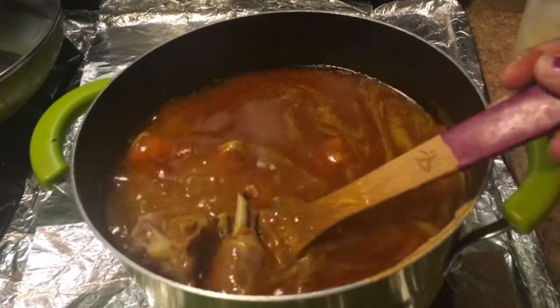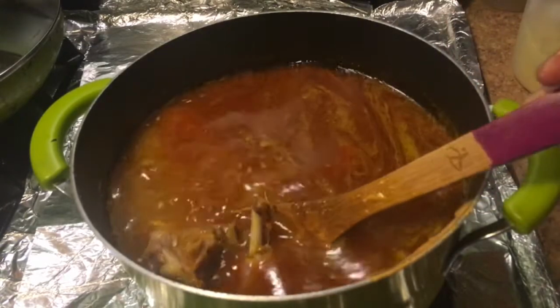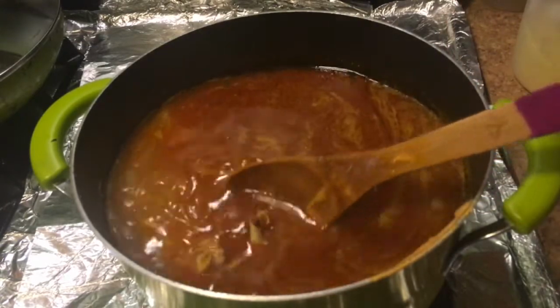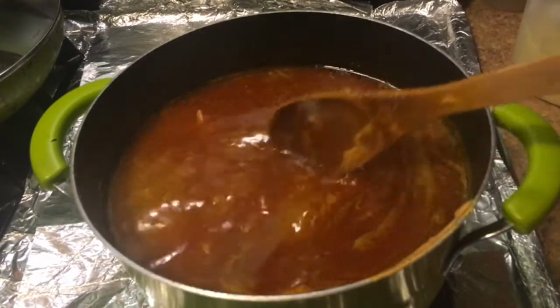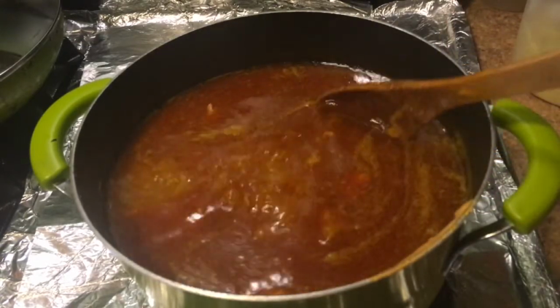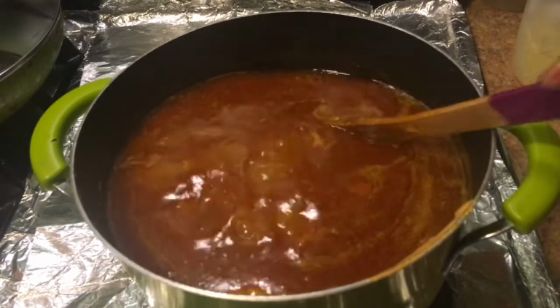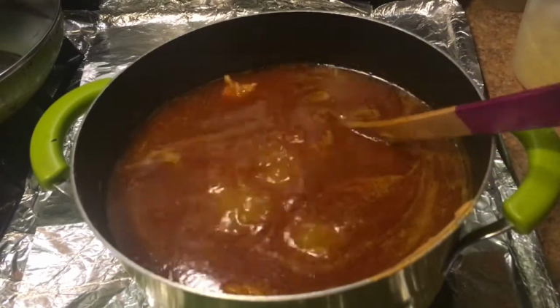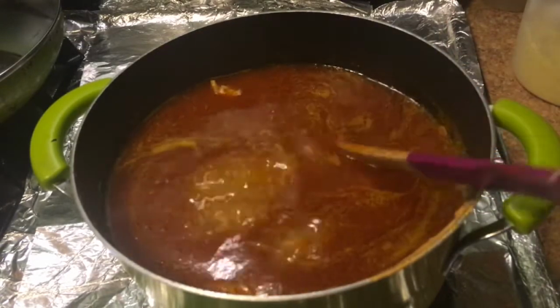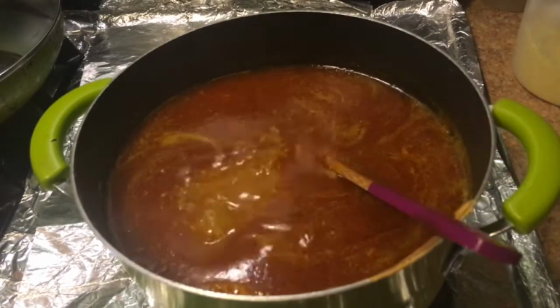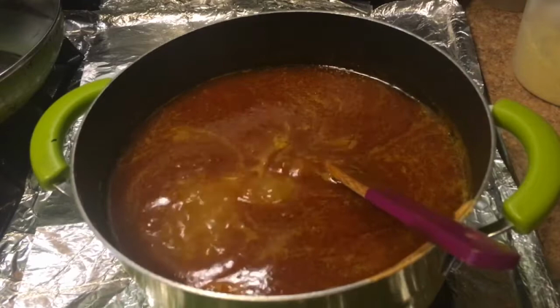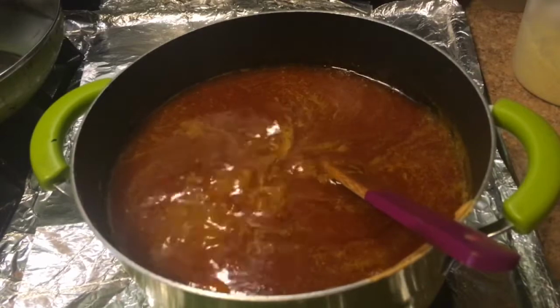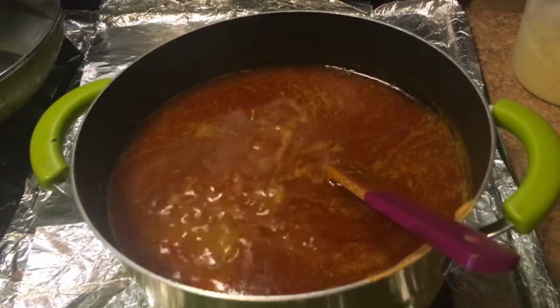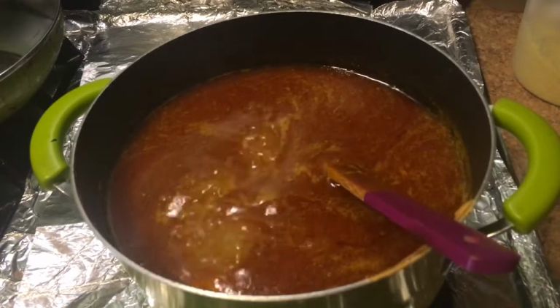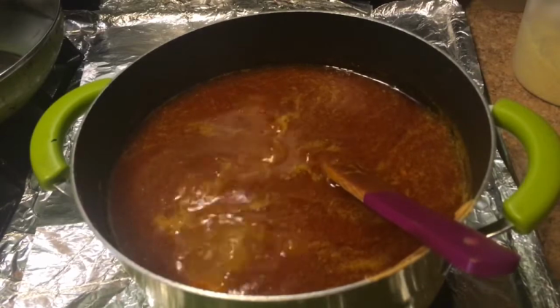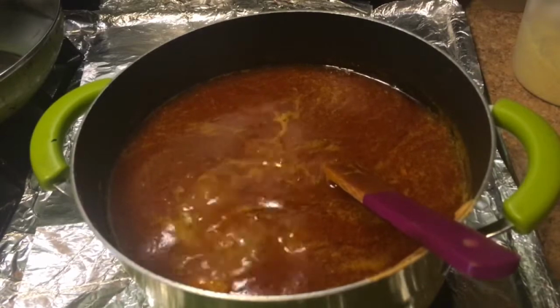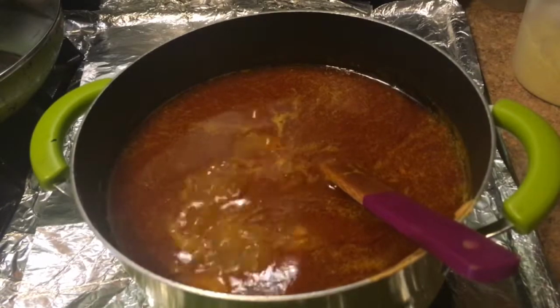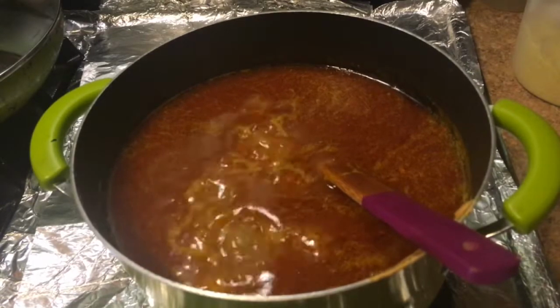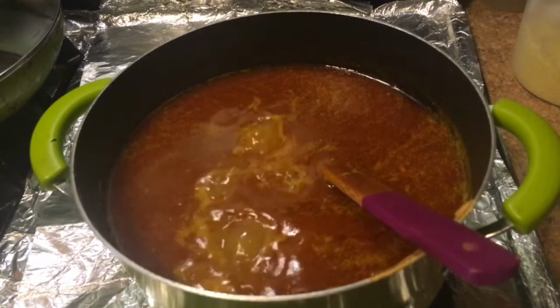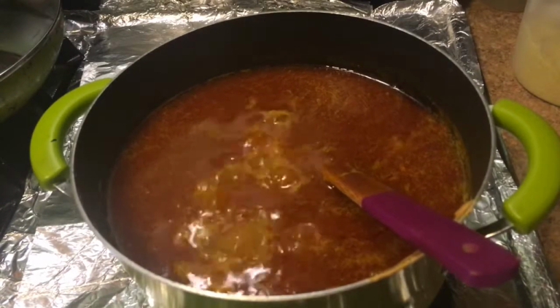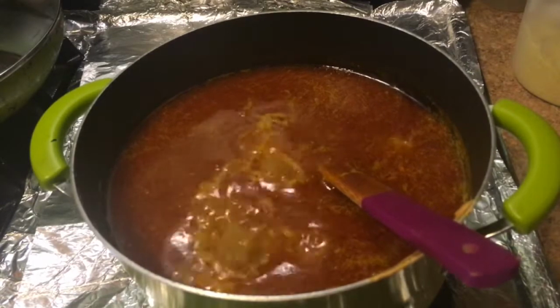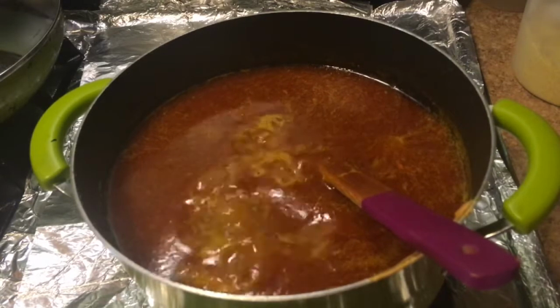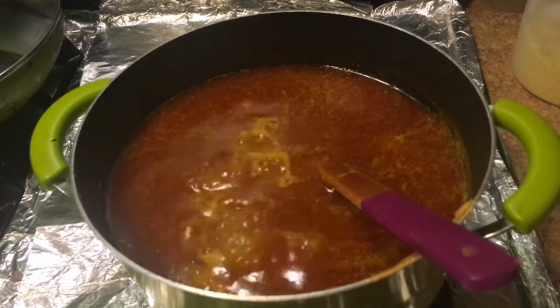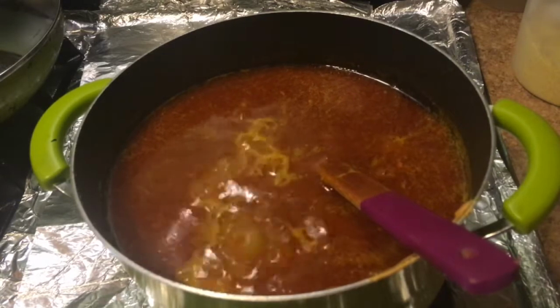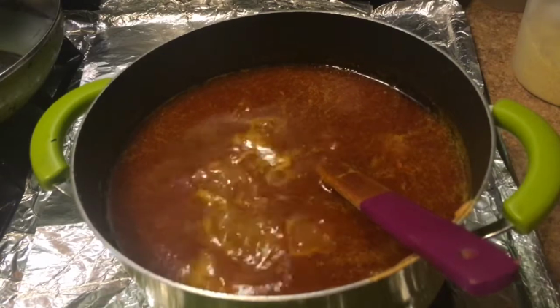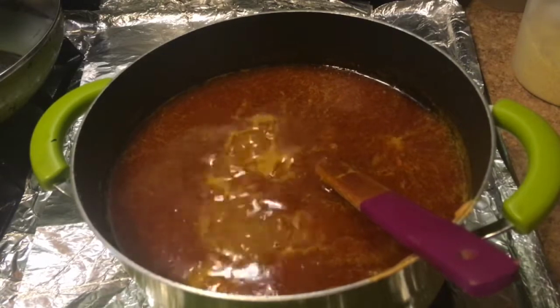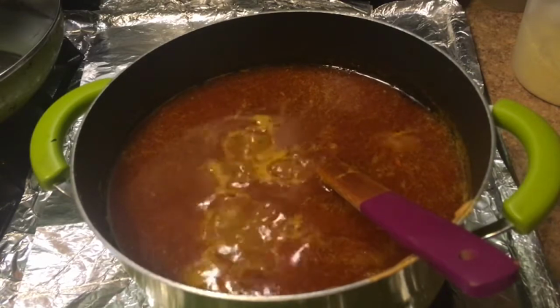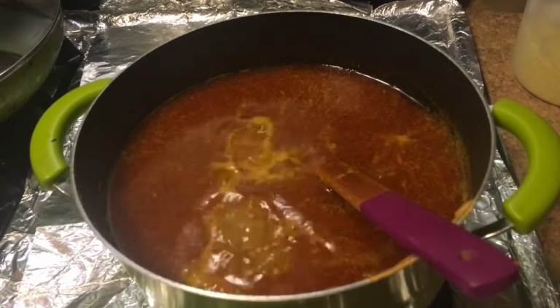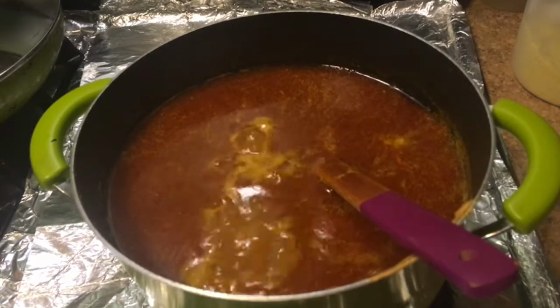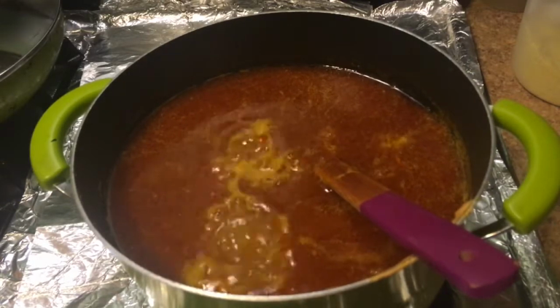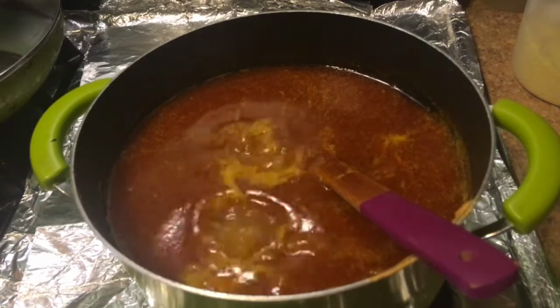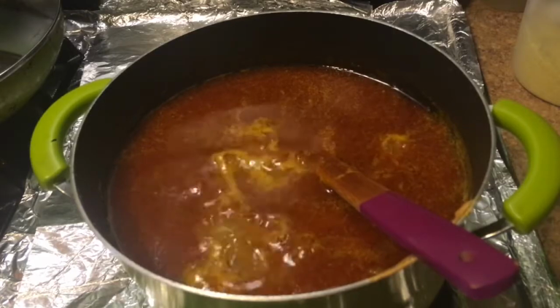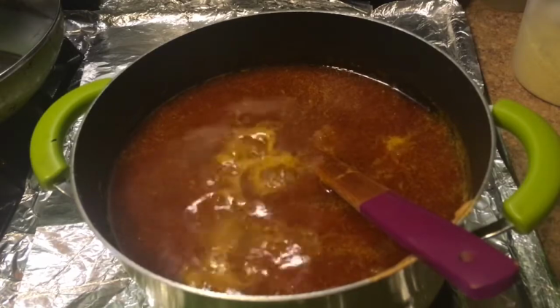I'm going to add the fish that I showed you earlier at the end, when the beans are almost cooked.